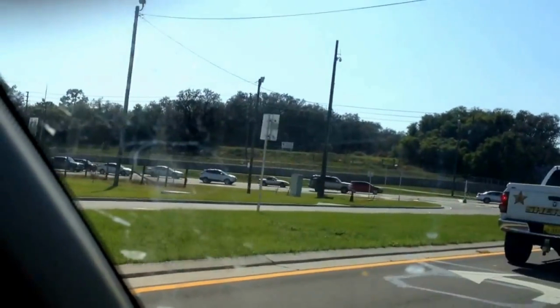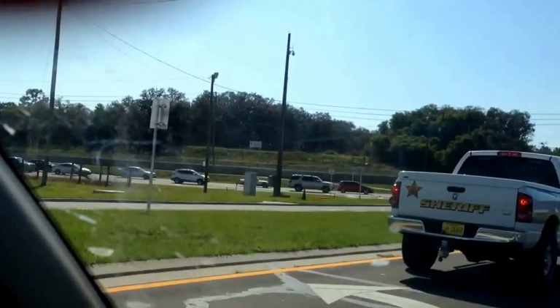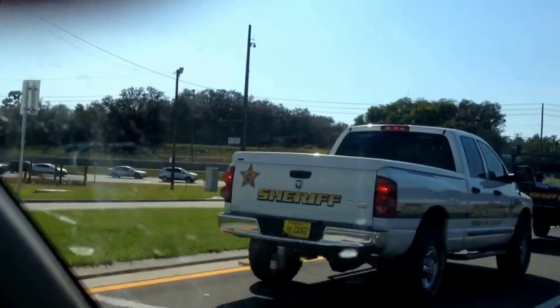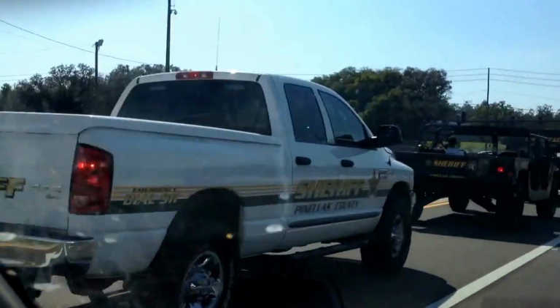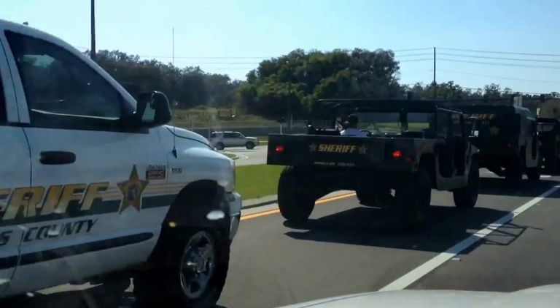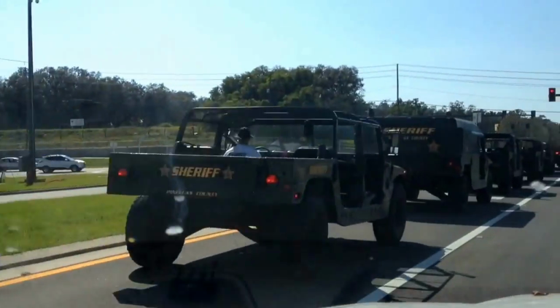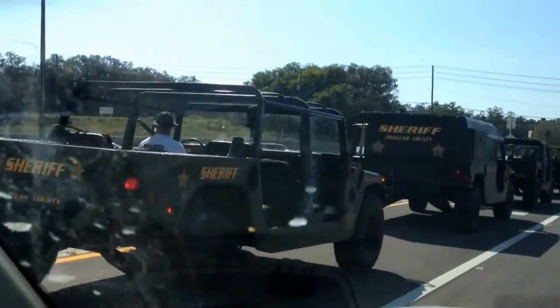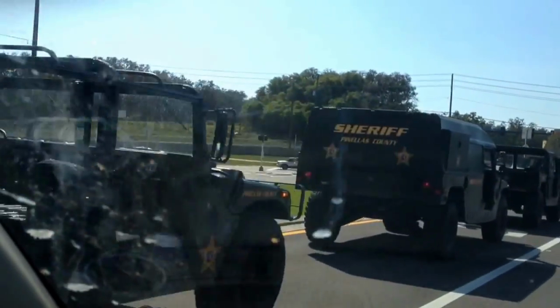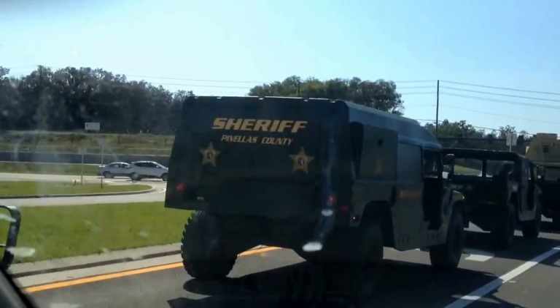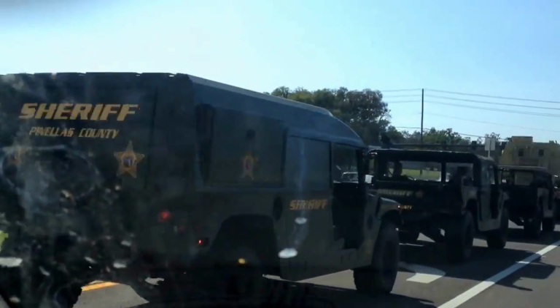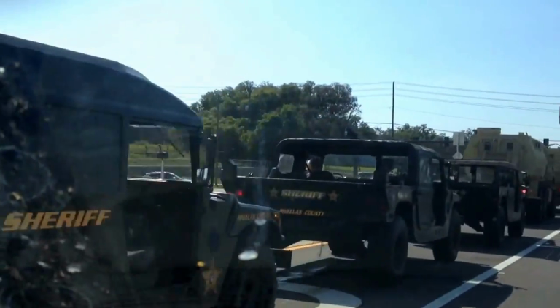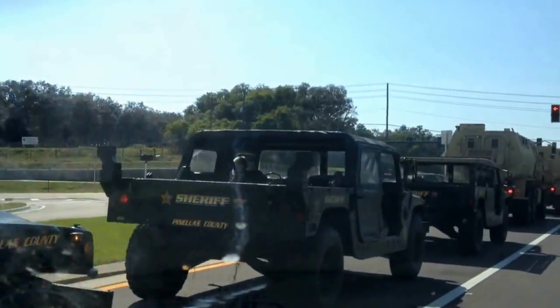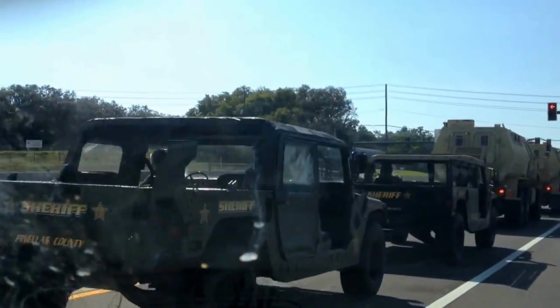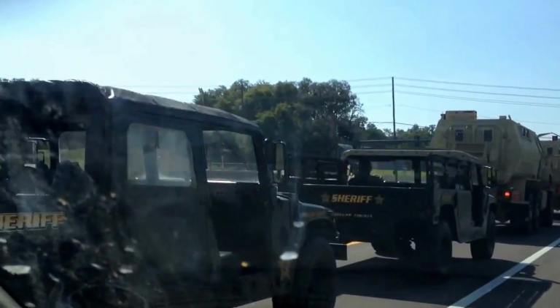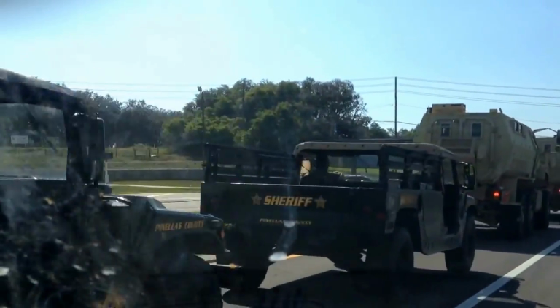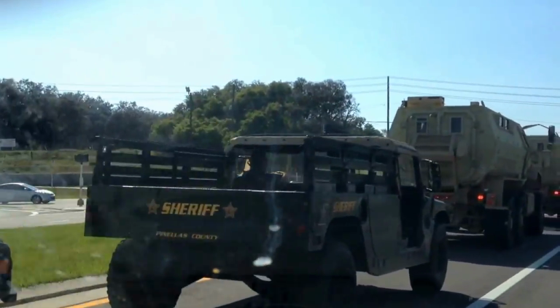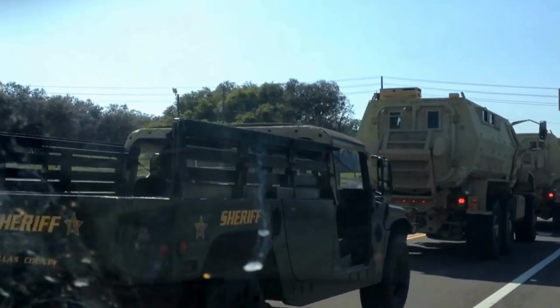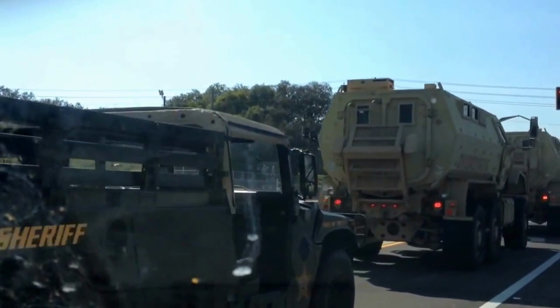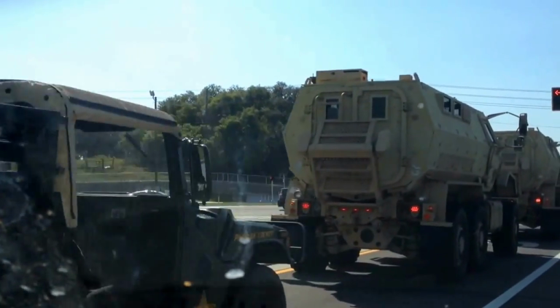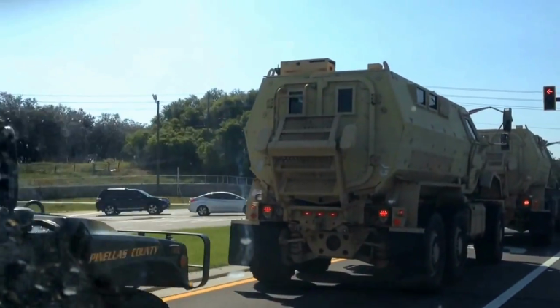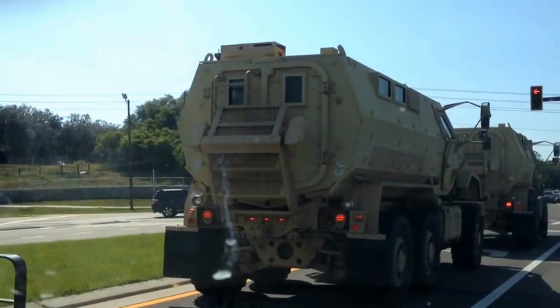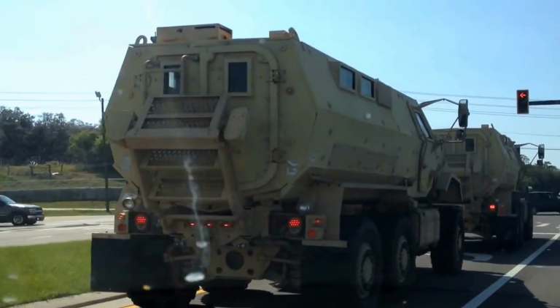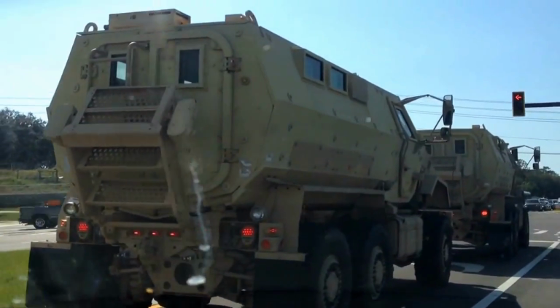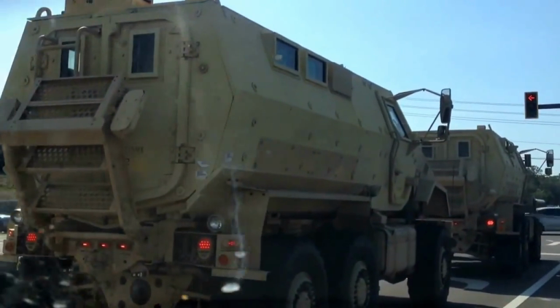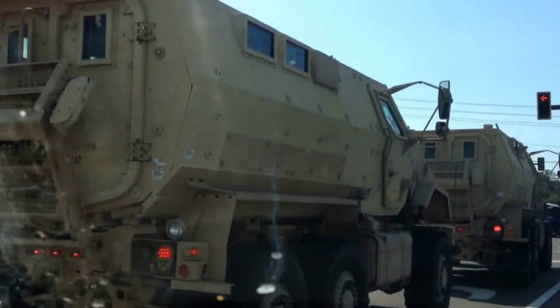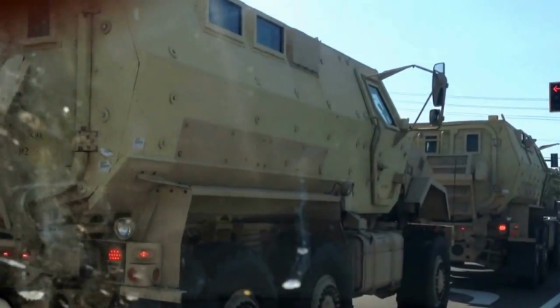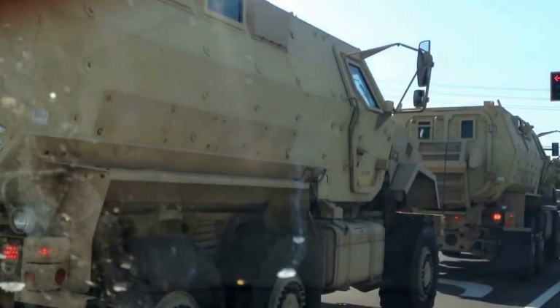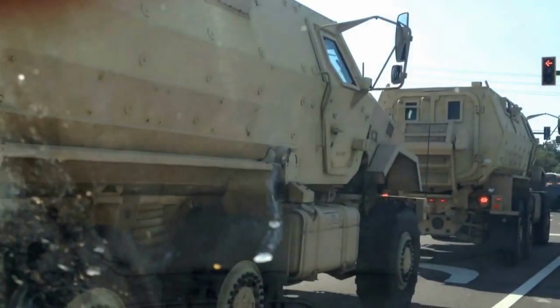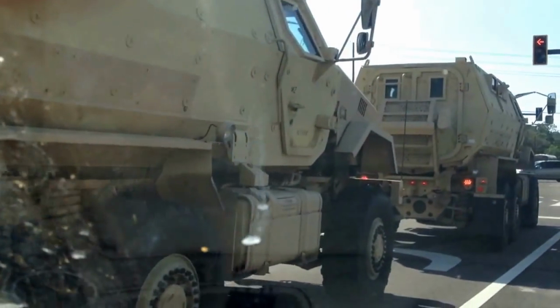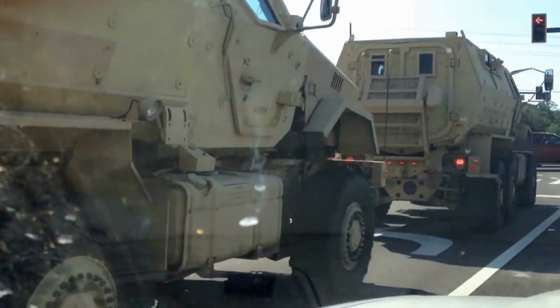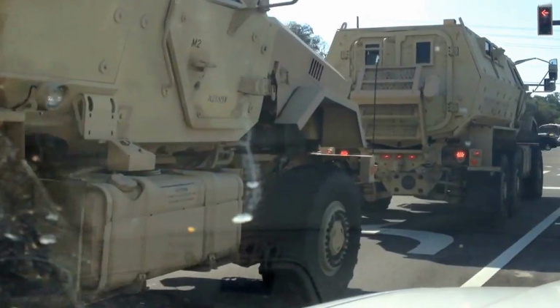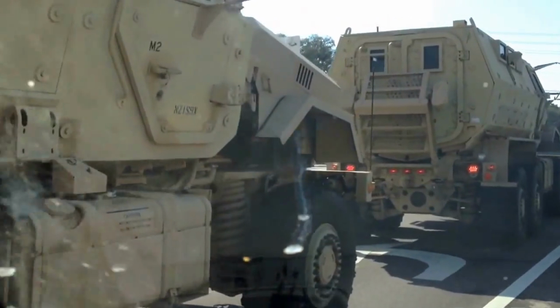What the fuck, man? Freaking military trucks. Looks like troop transporters. What the hell is that thing, man? Look at that.